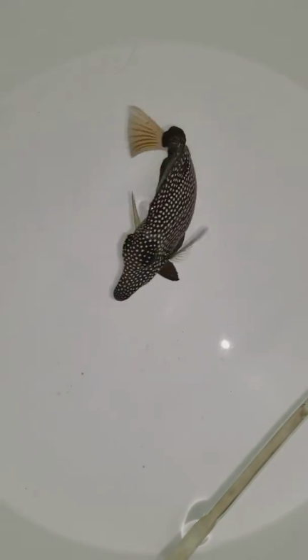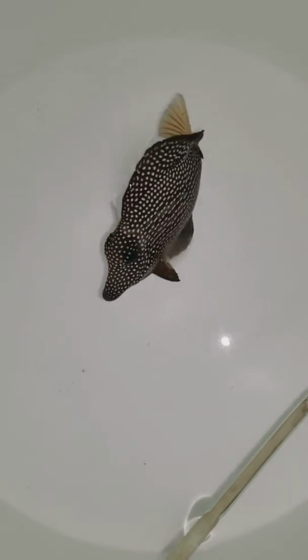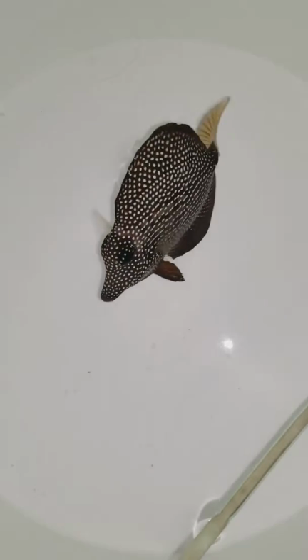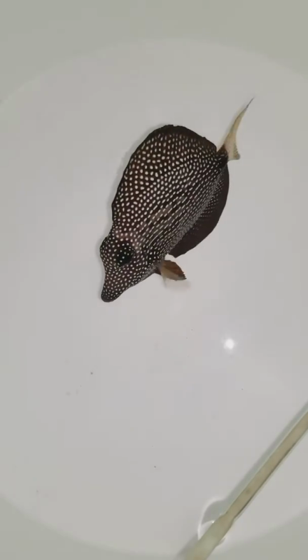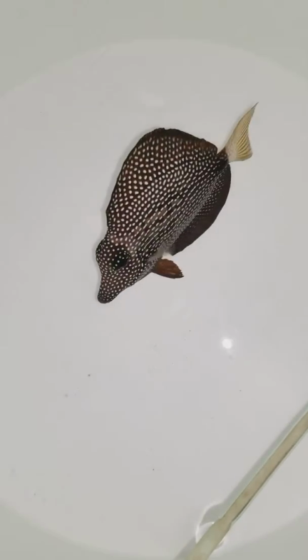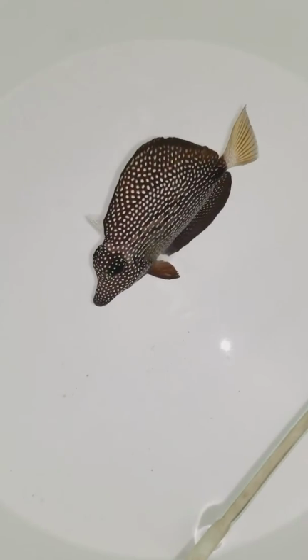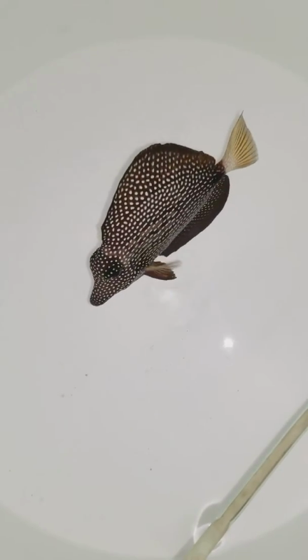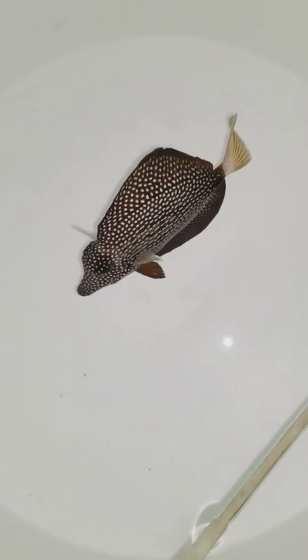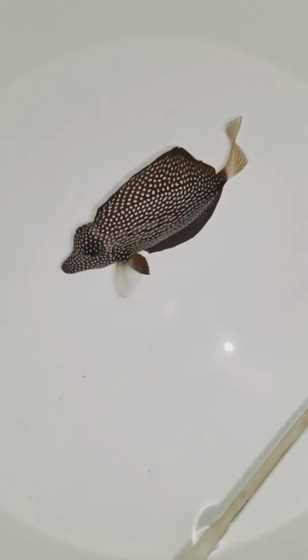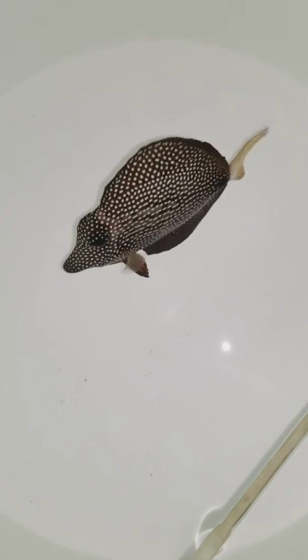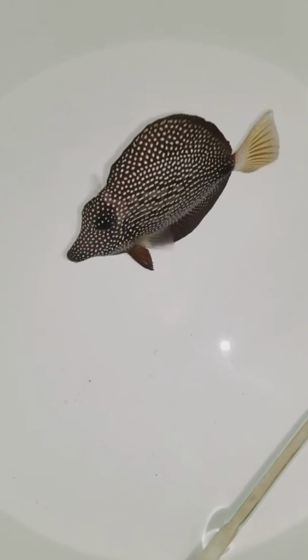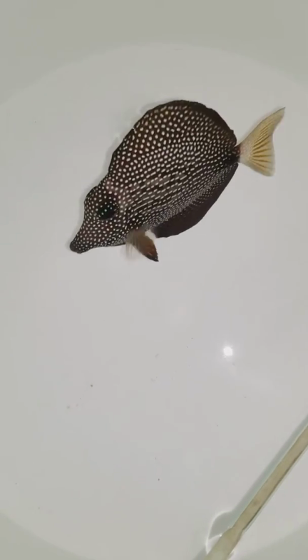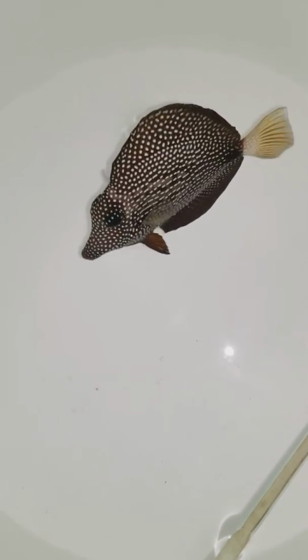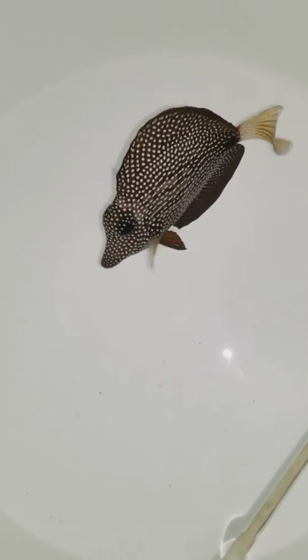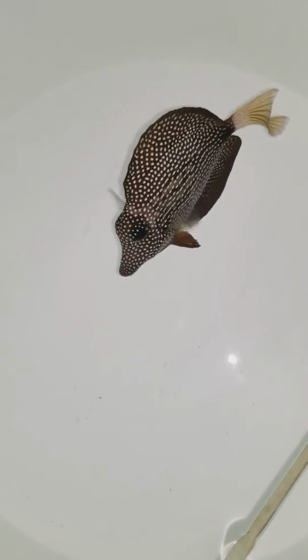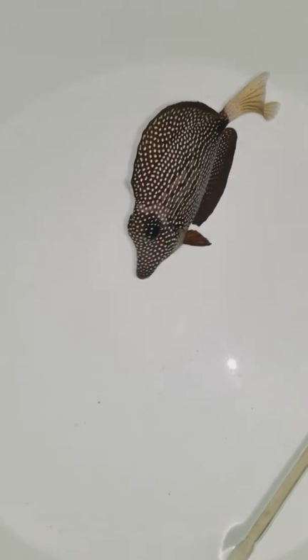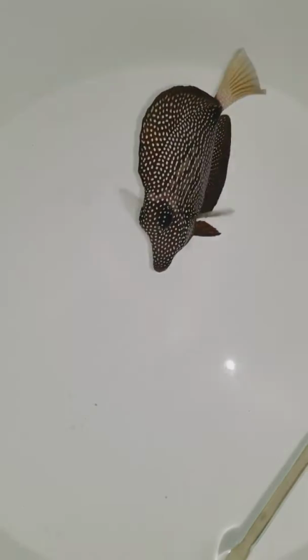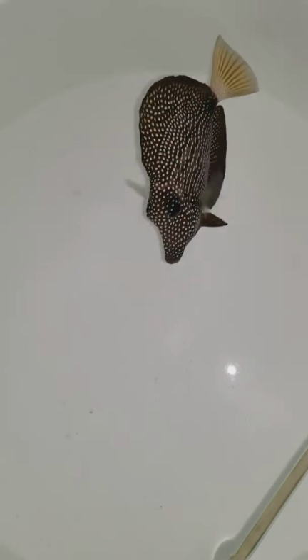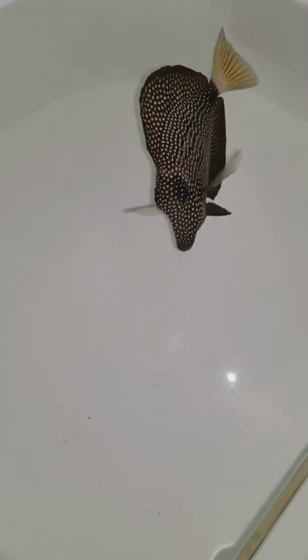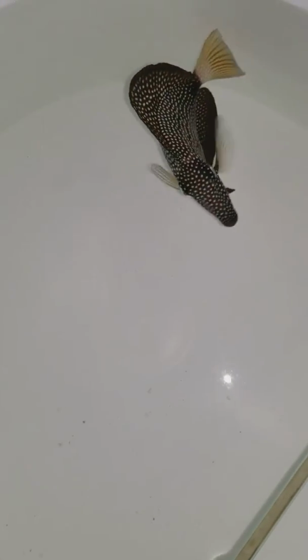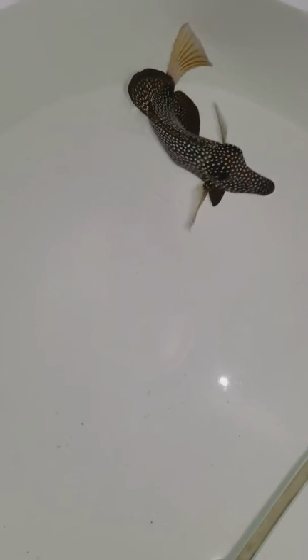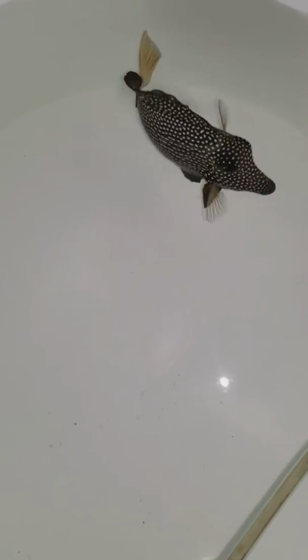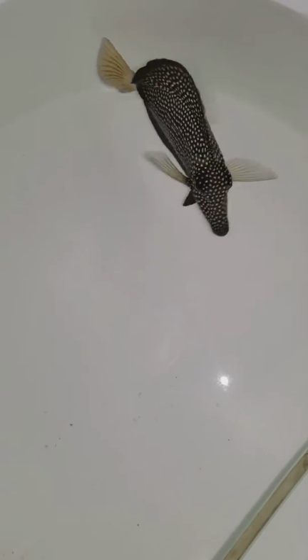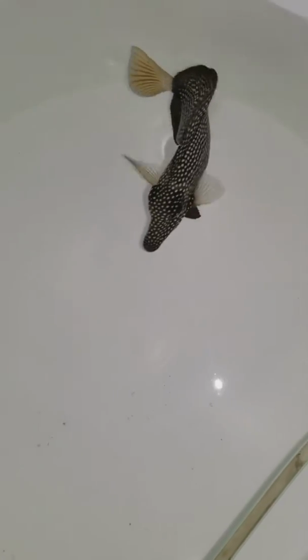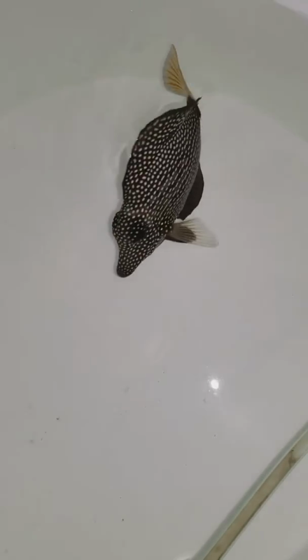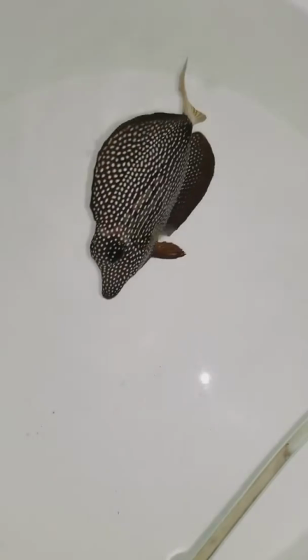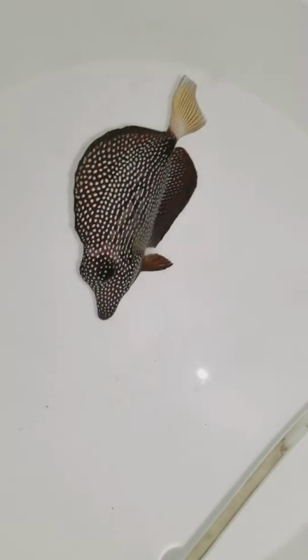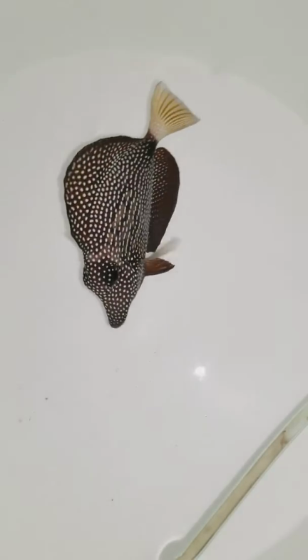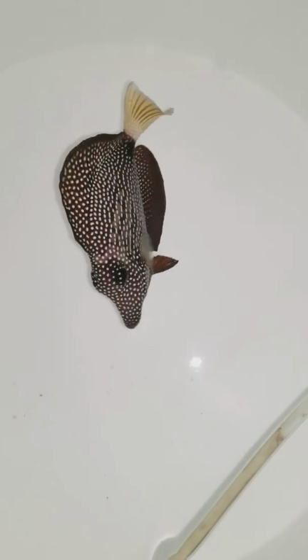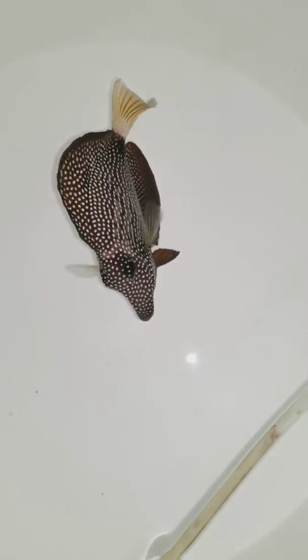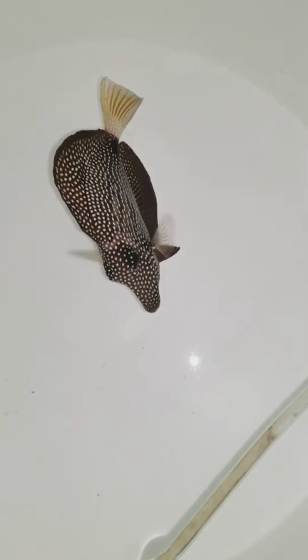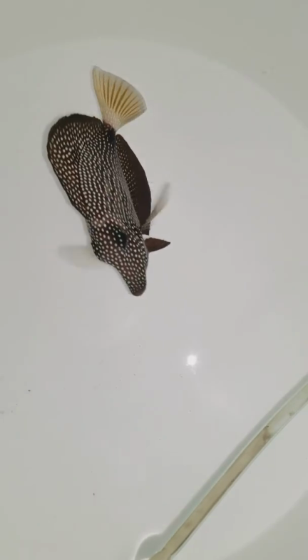Once he is done acclimating, we will do another video of him in a tank so we can get a better view. He was eating aggressively before I picked him up.